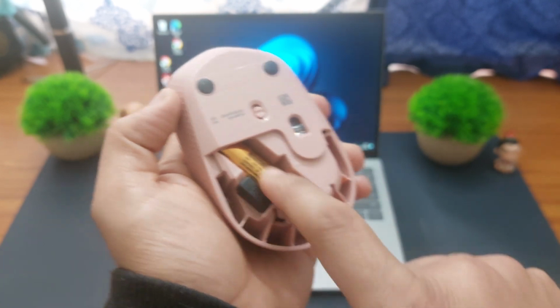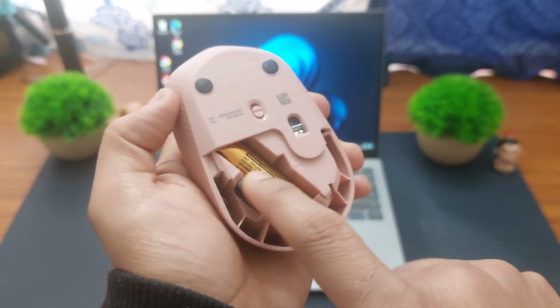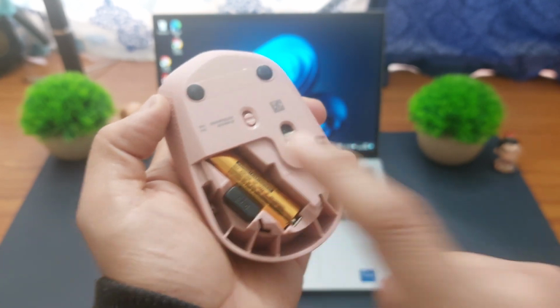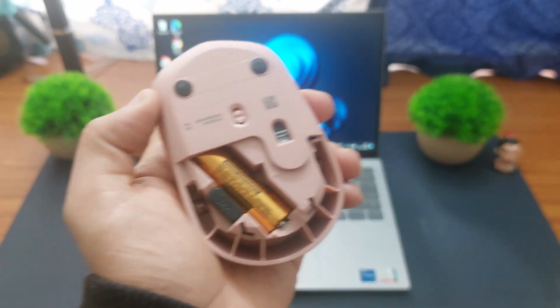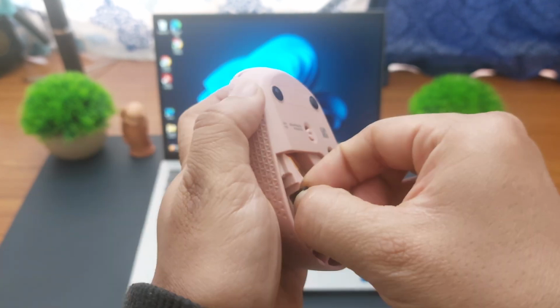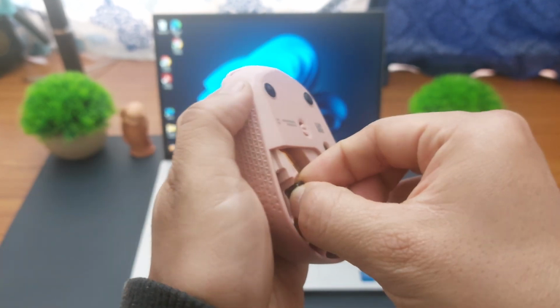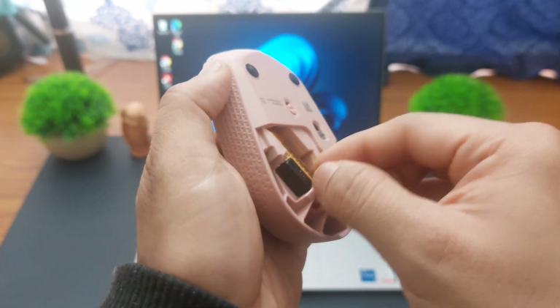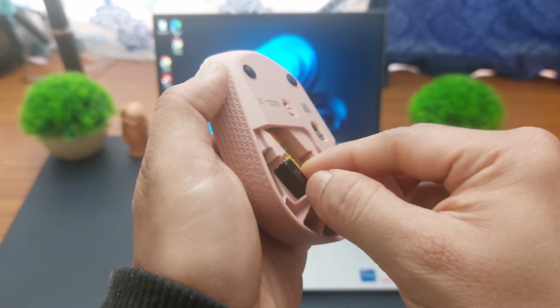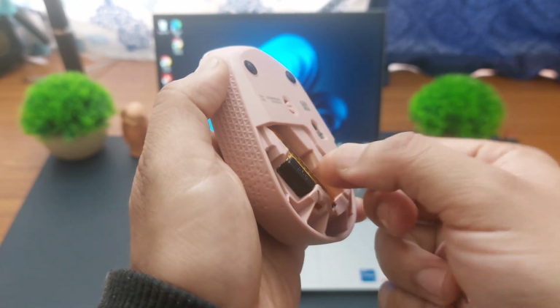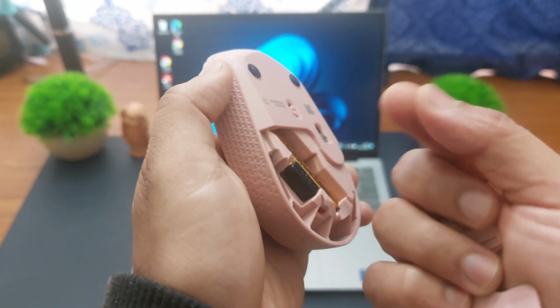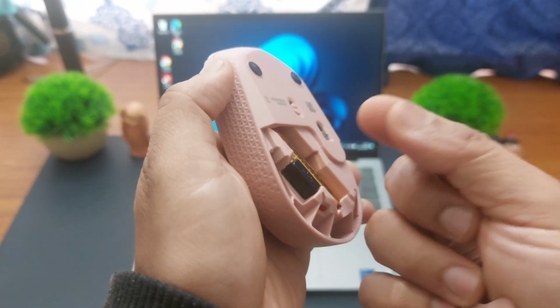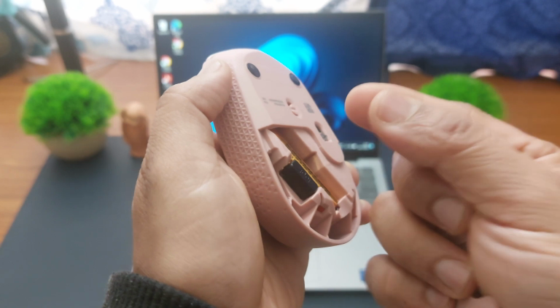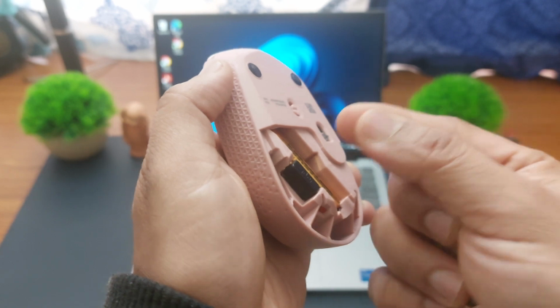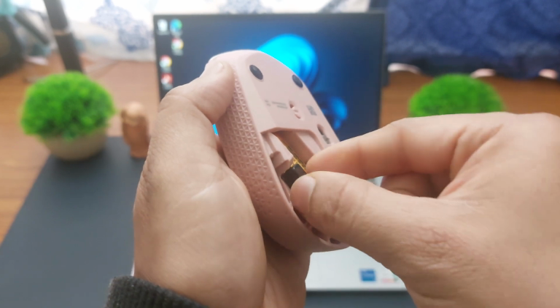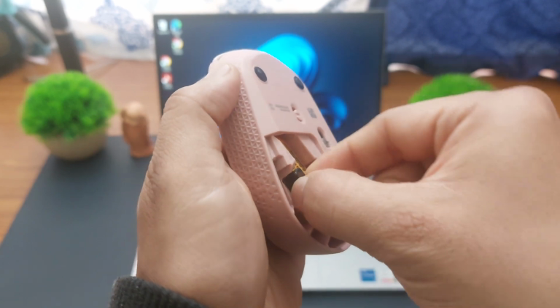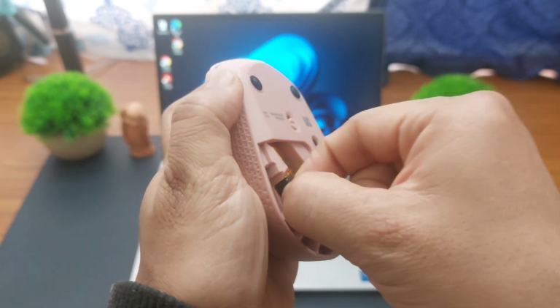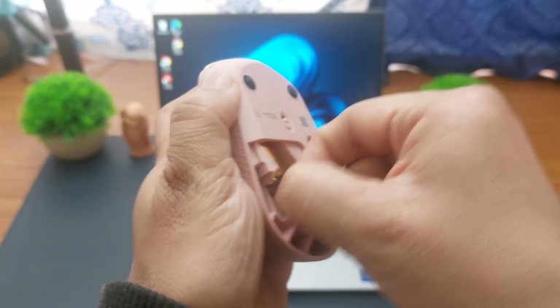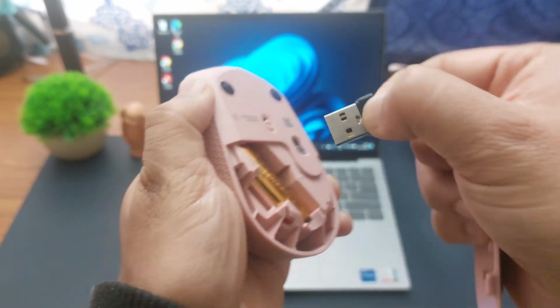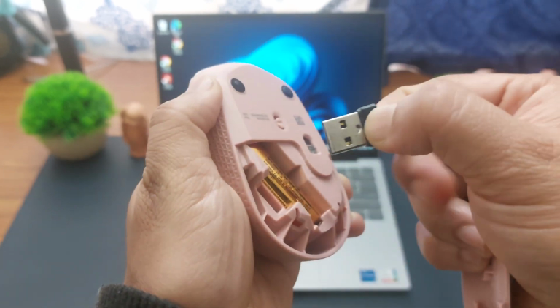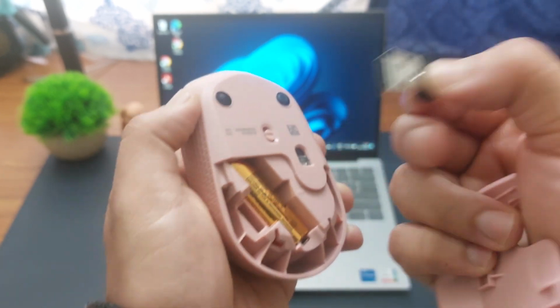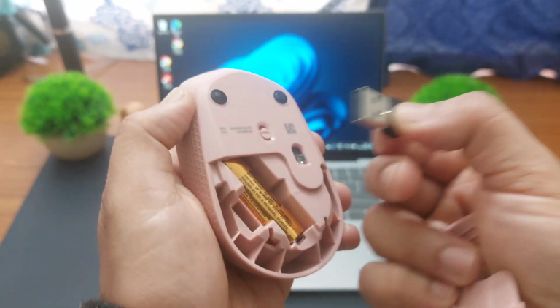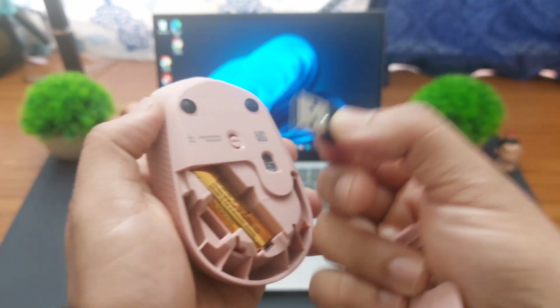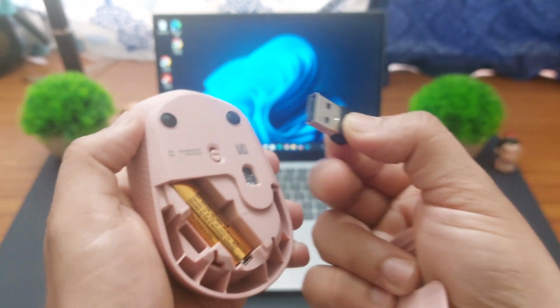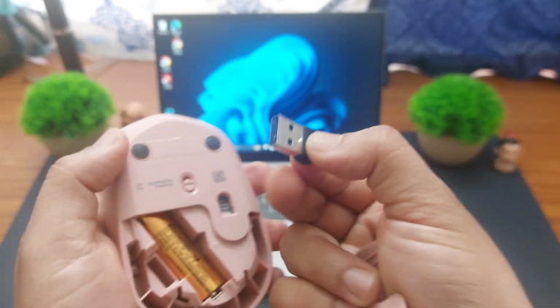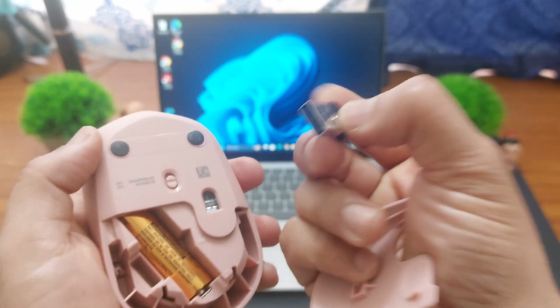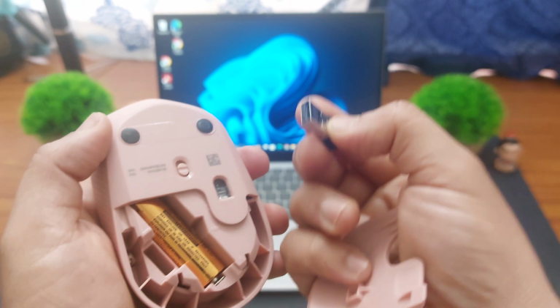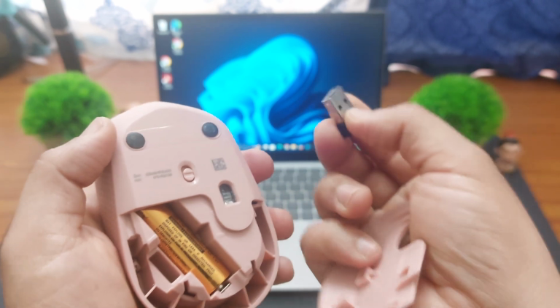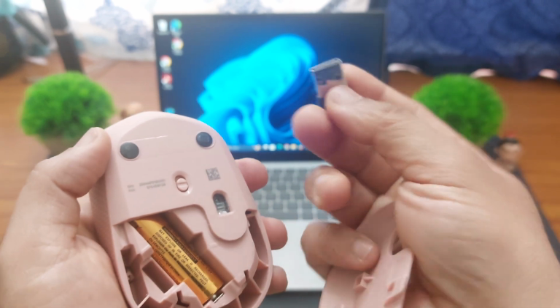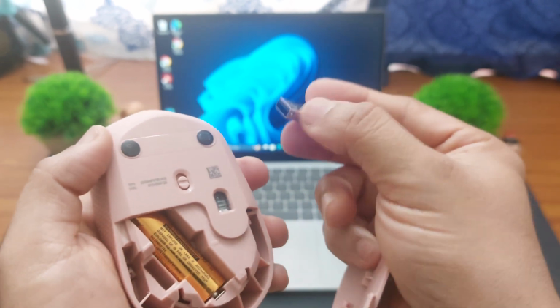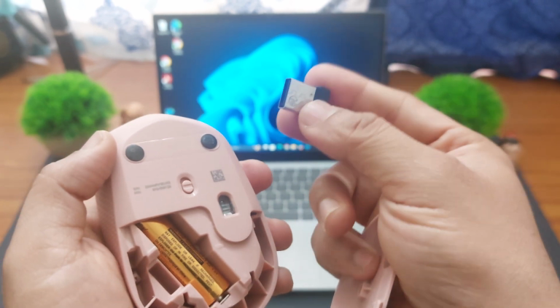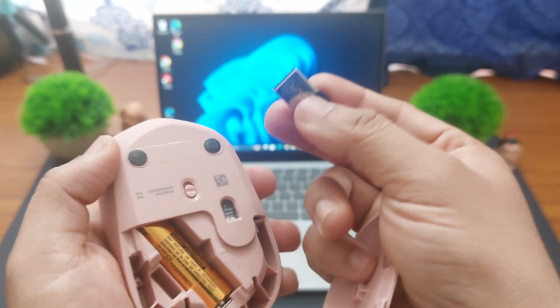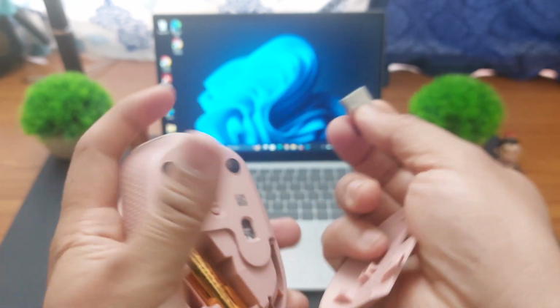To take the connector out, you can use your index finger and thumb and then lift the connector out. That's how you take the connector out of your mouse.